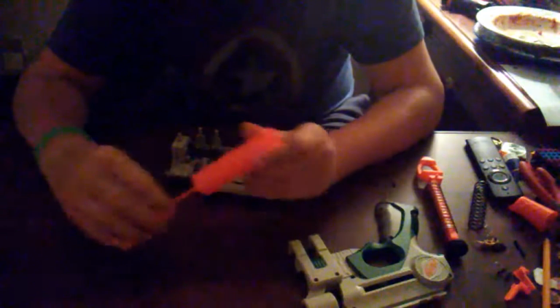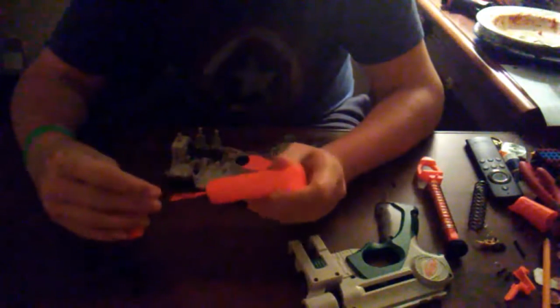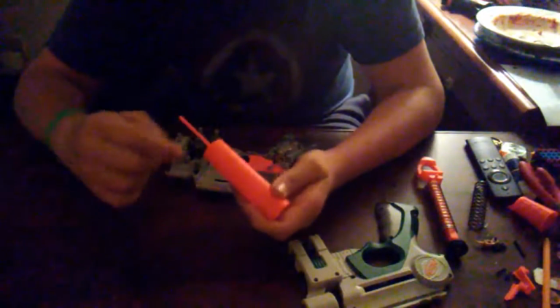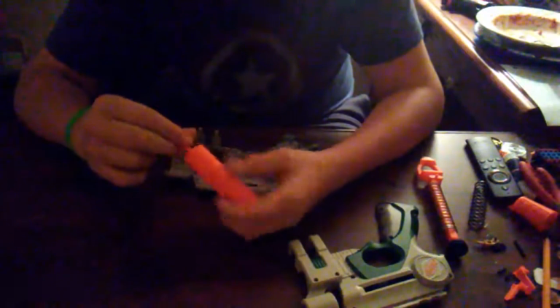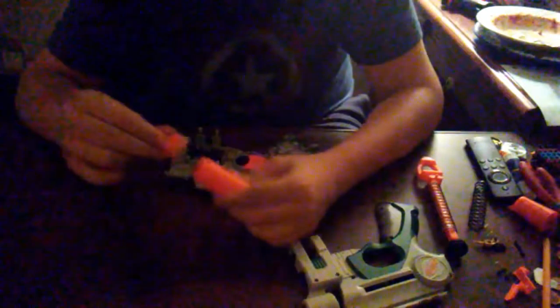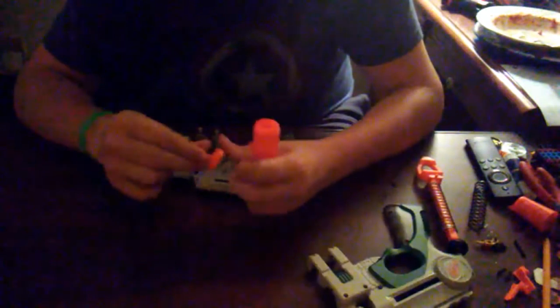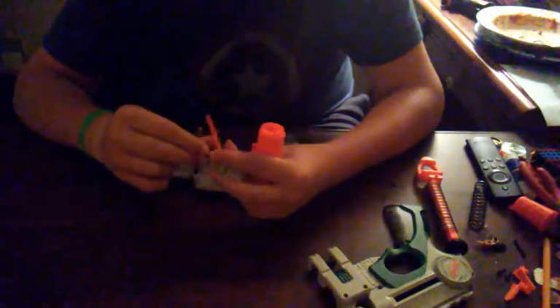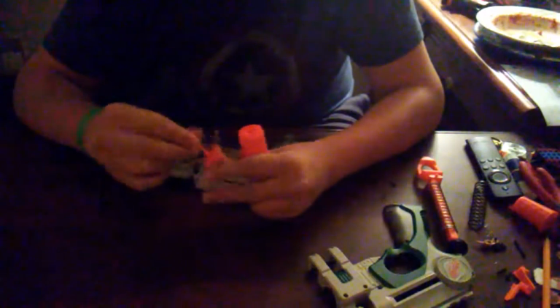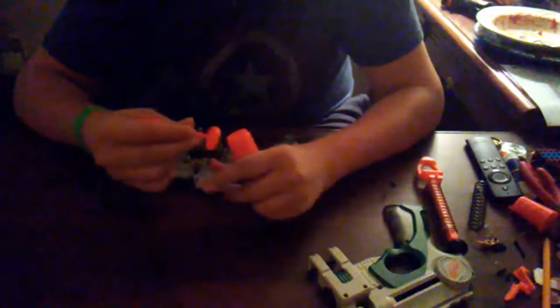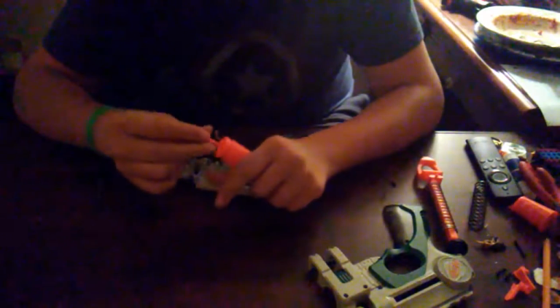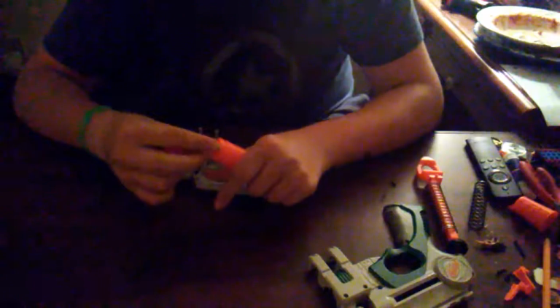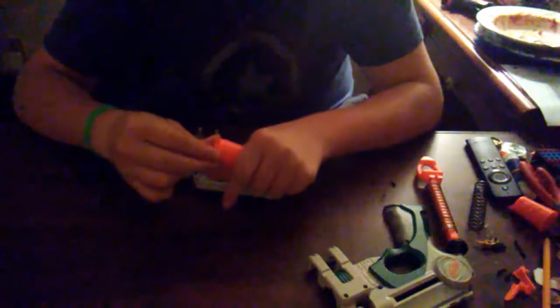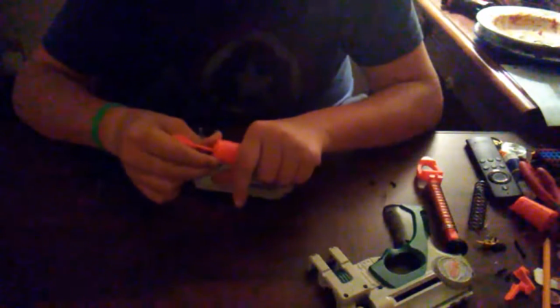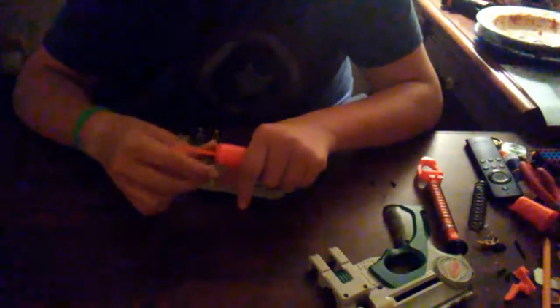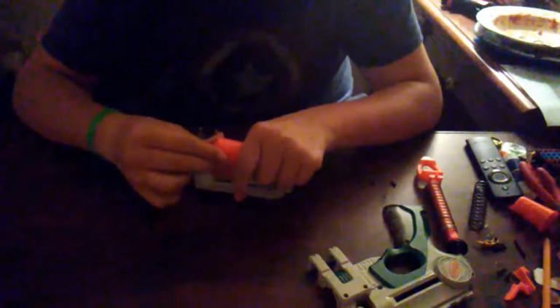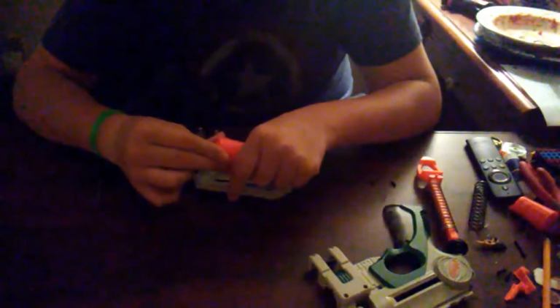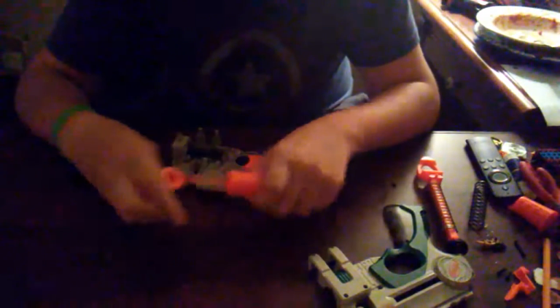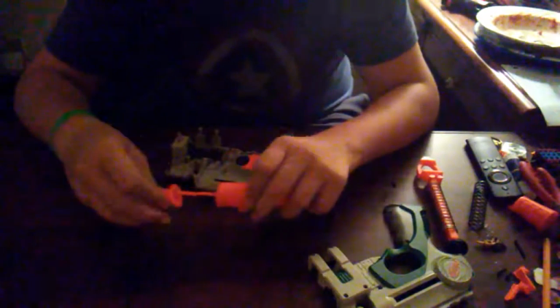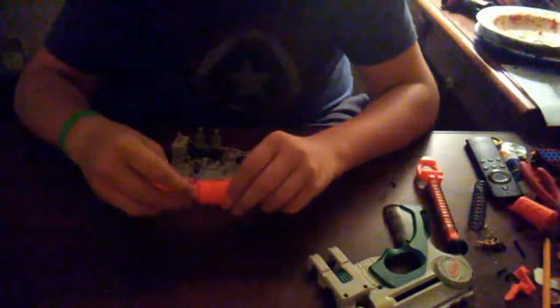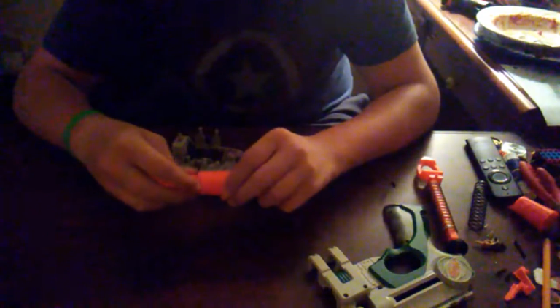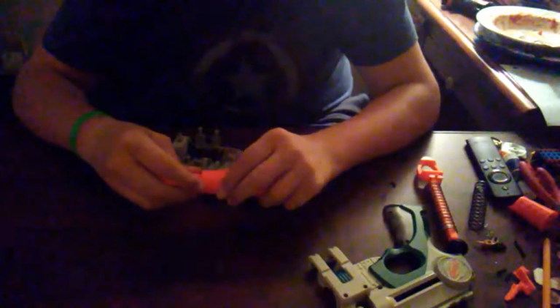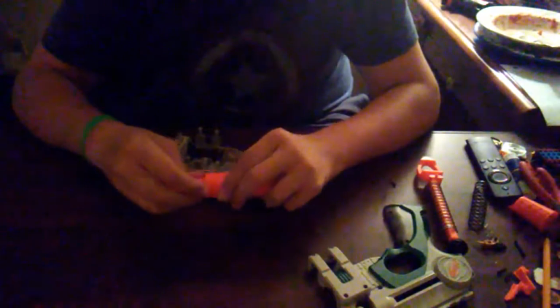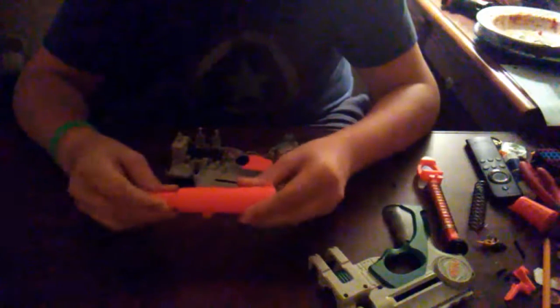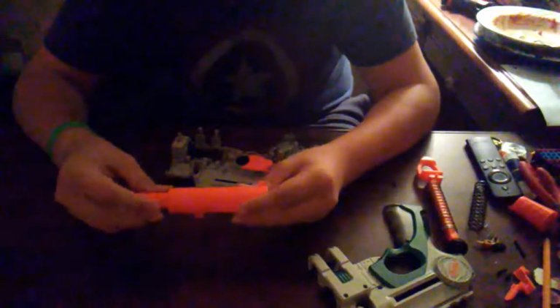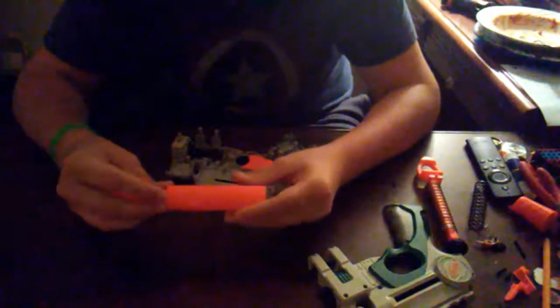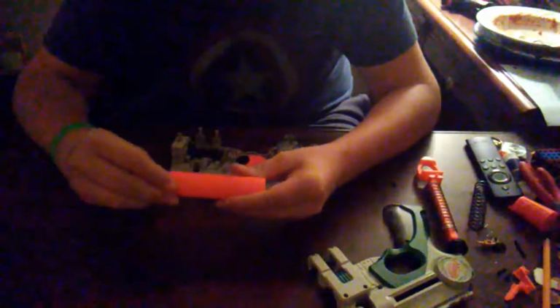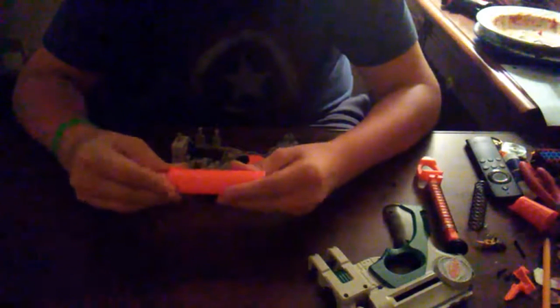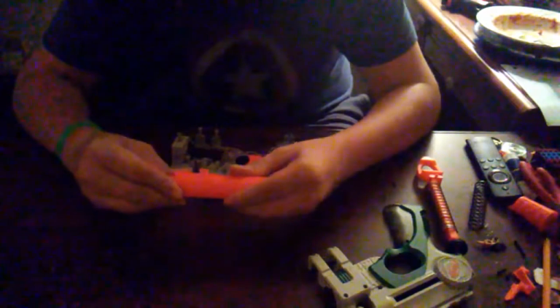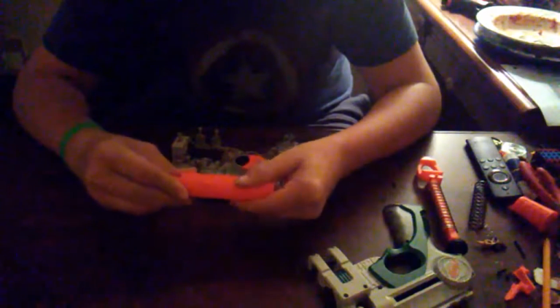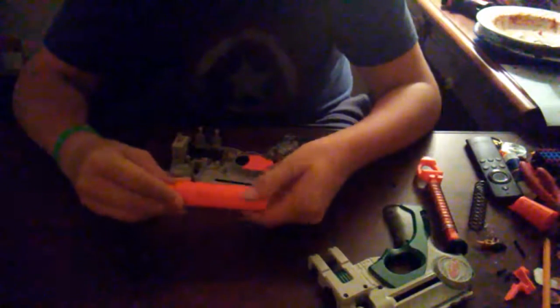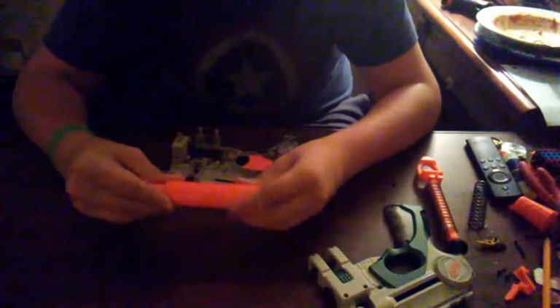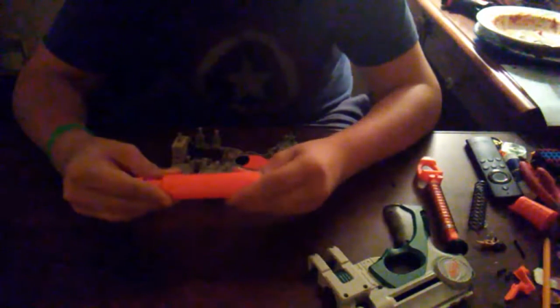We could remove the dart post, but I don't think I'm going to because I don't have a need for it. So I'm just going to go ahead and put the main plunger assembly back together. Make sure this is all straight.